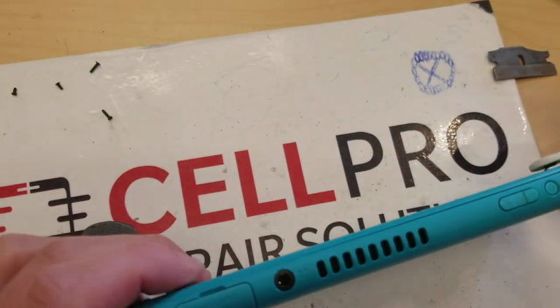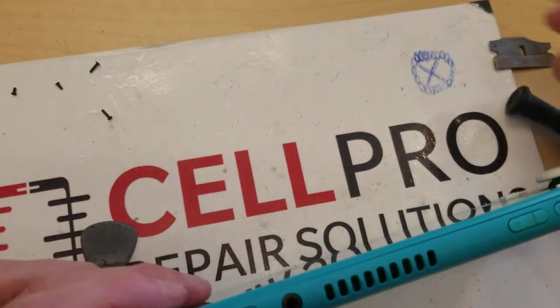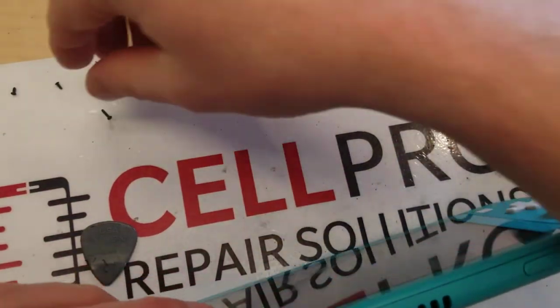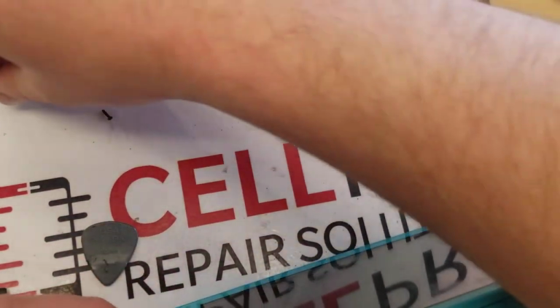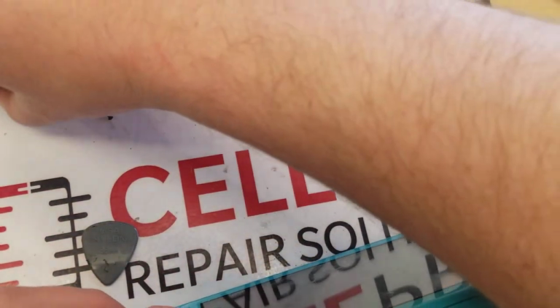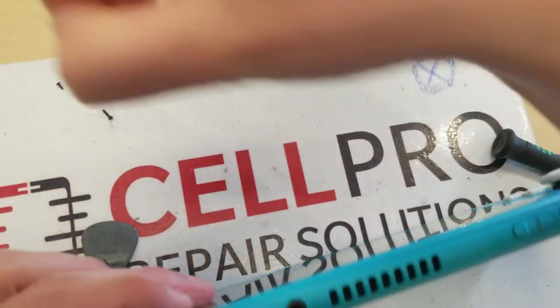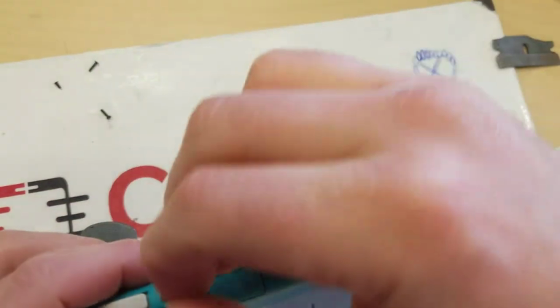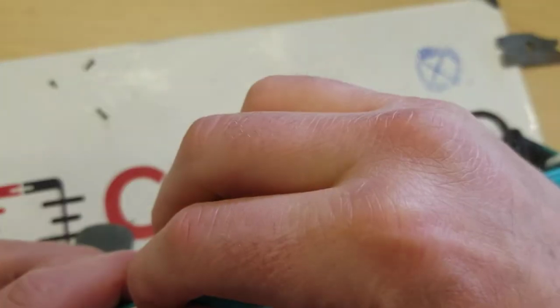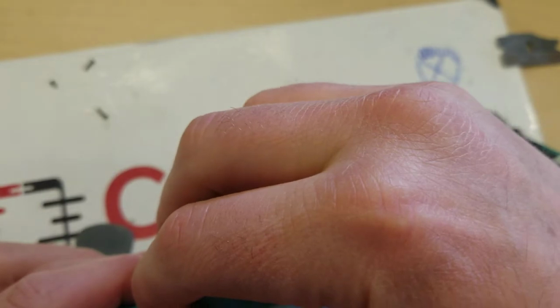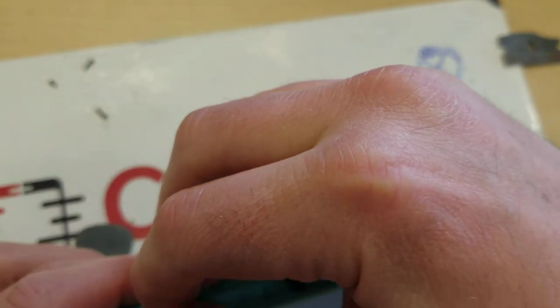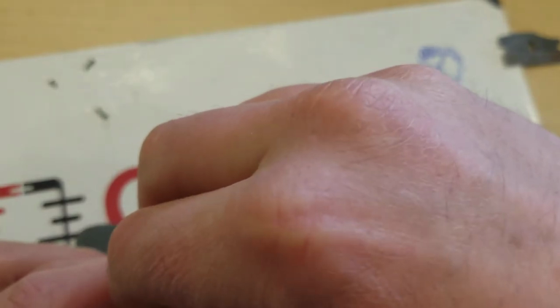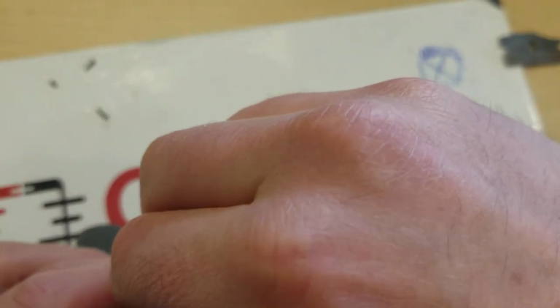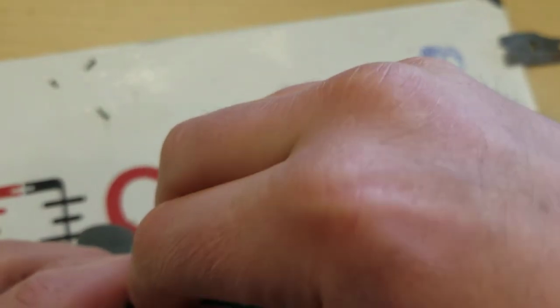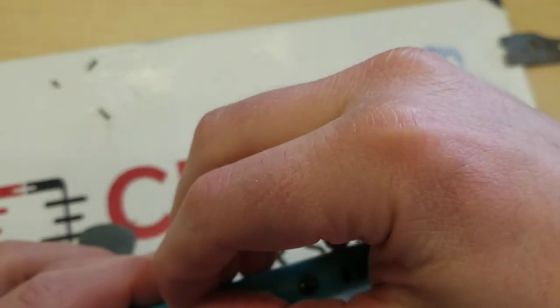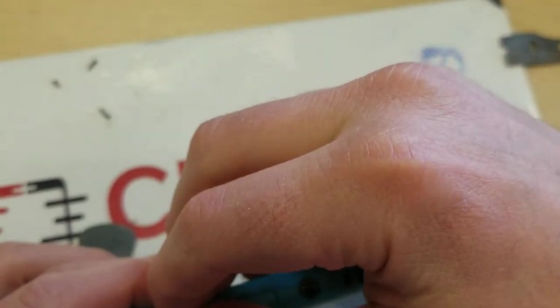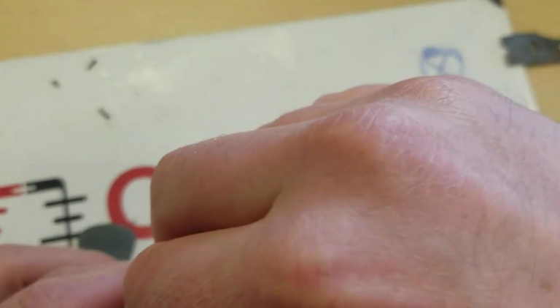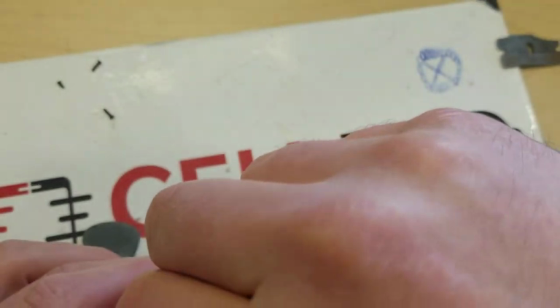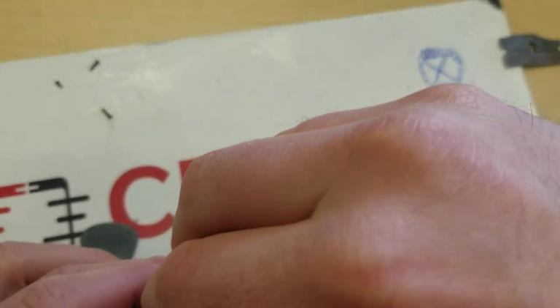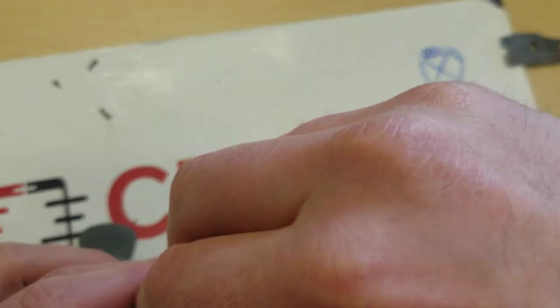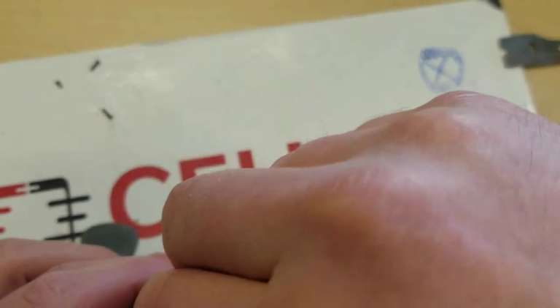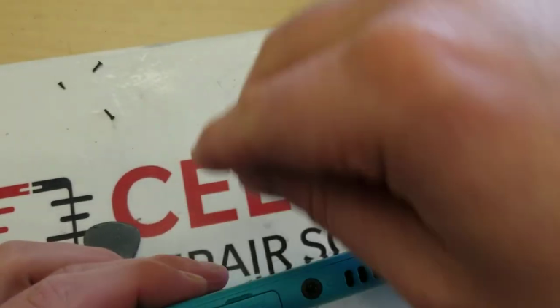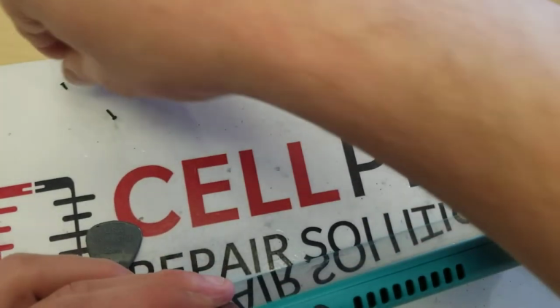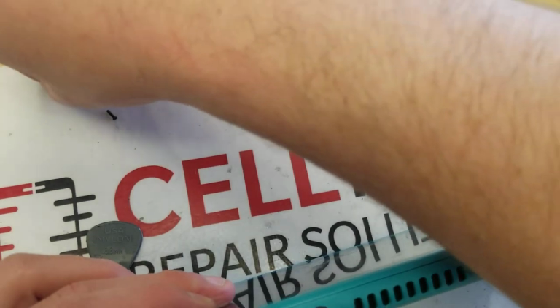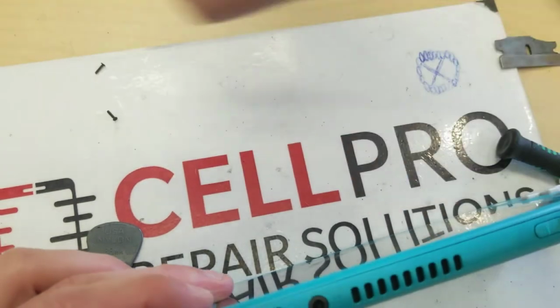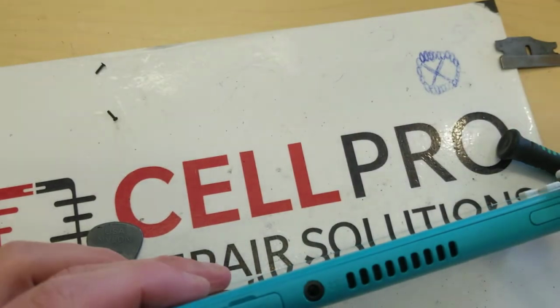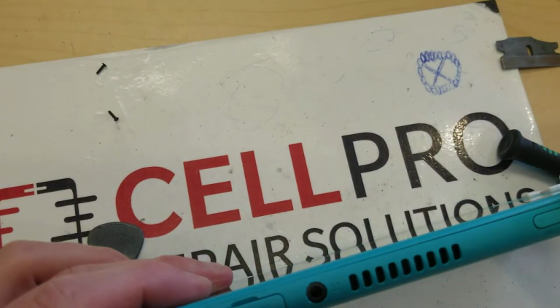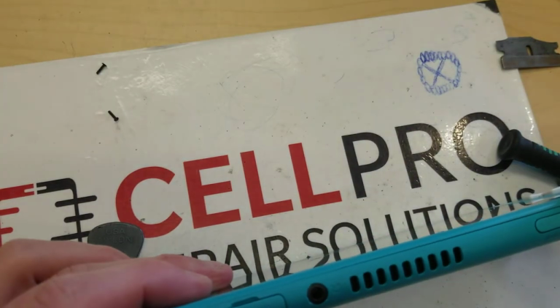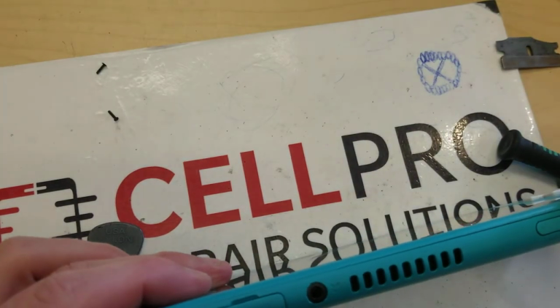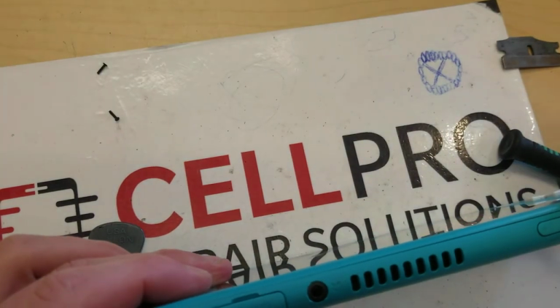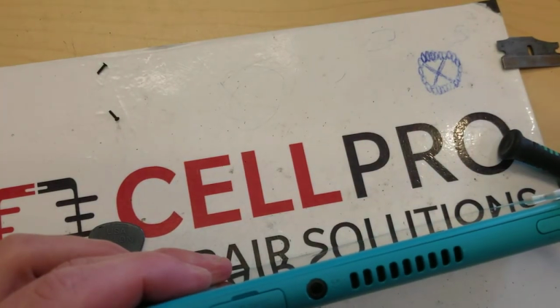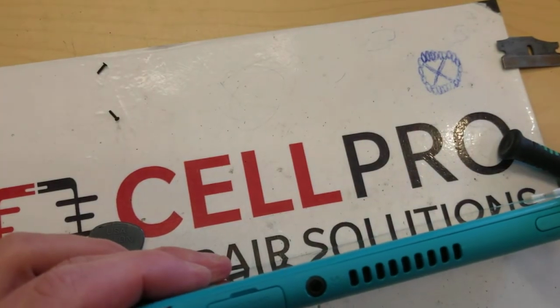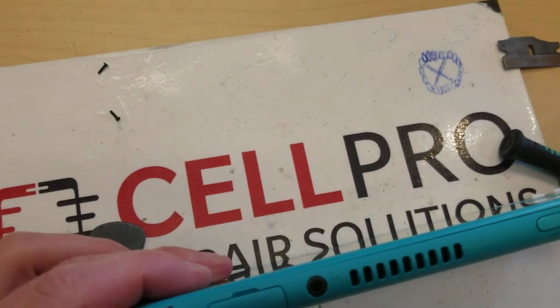Alright, we got these top fellas going in — there you go, there you go.